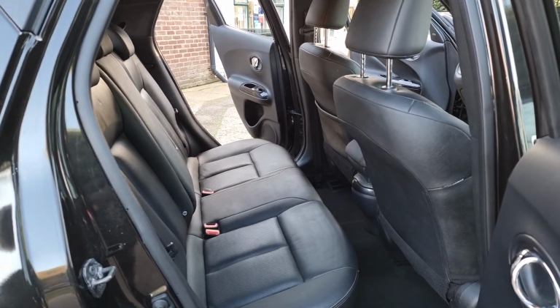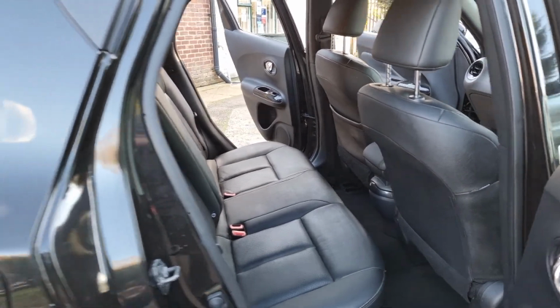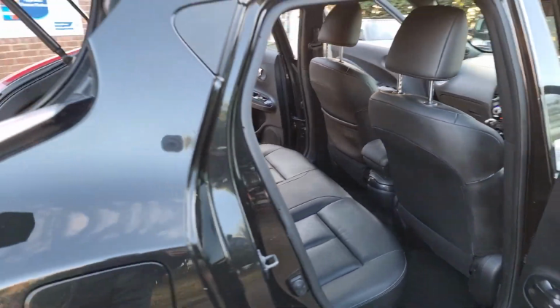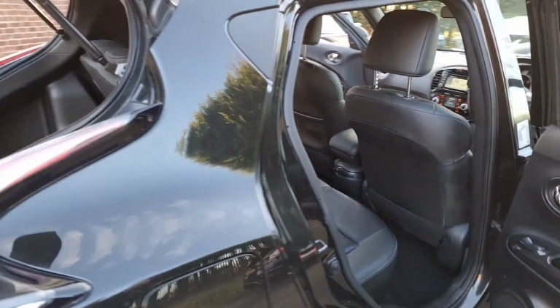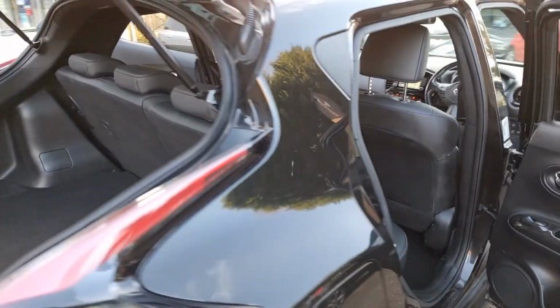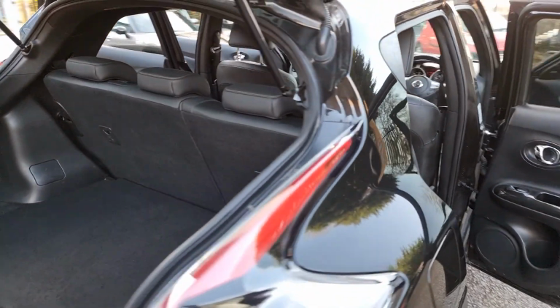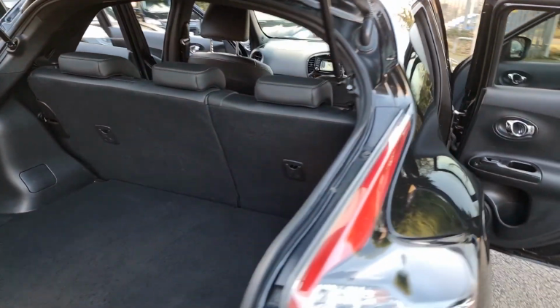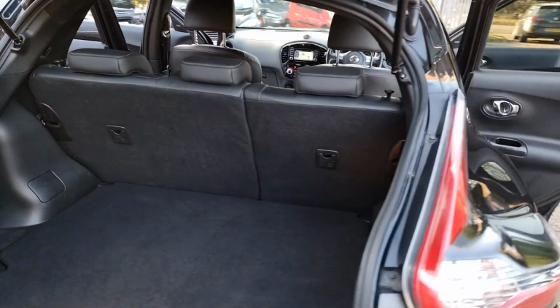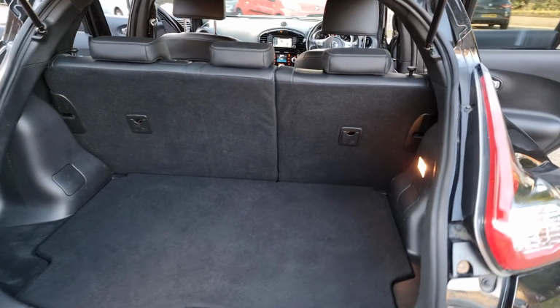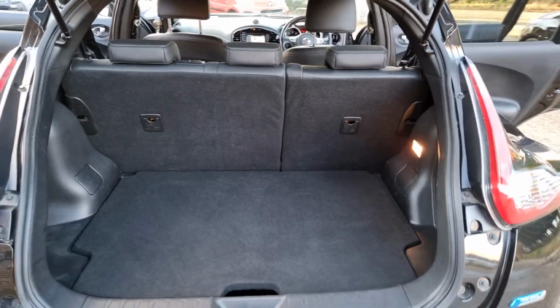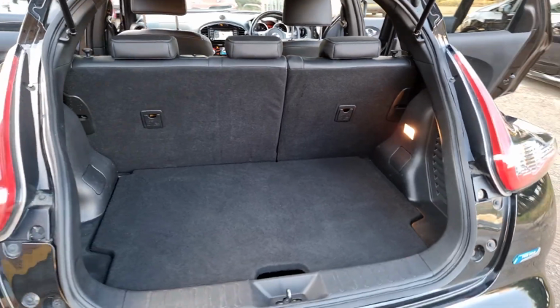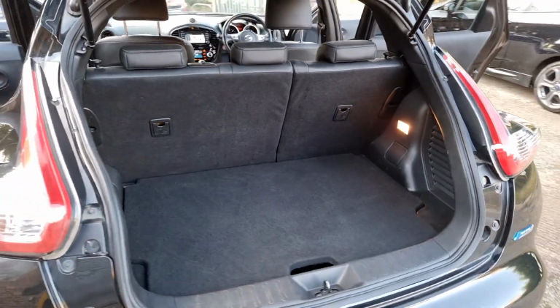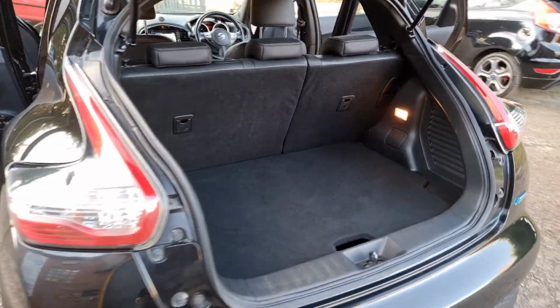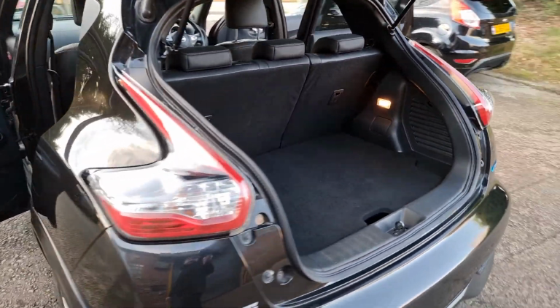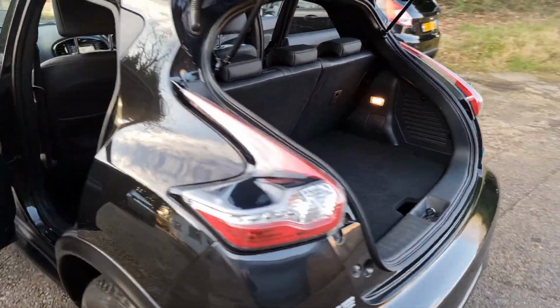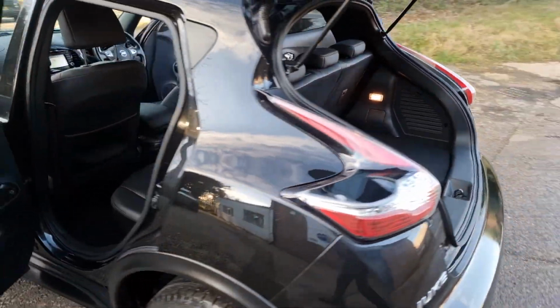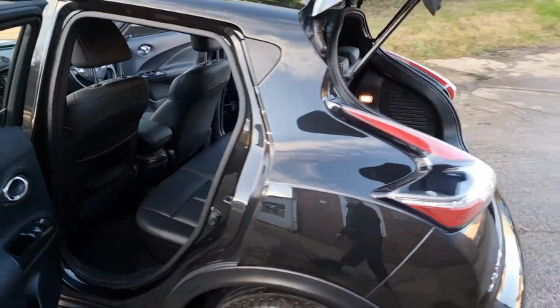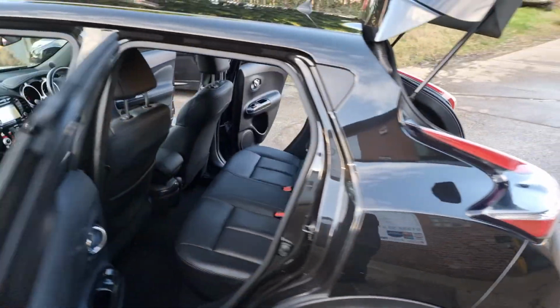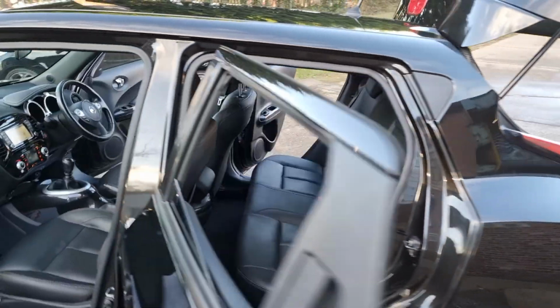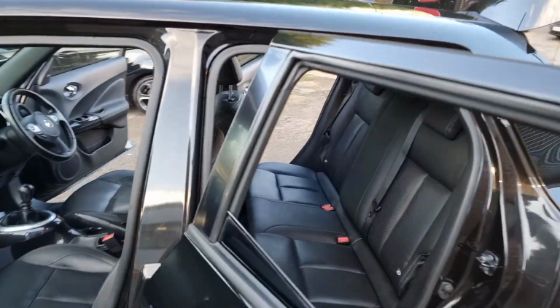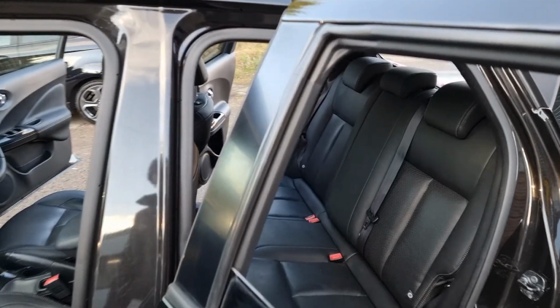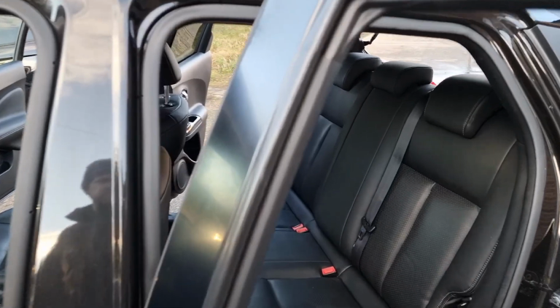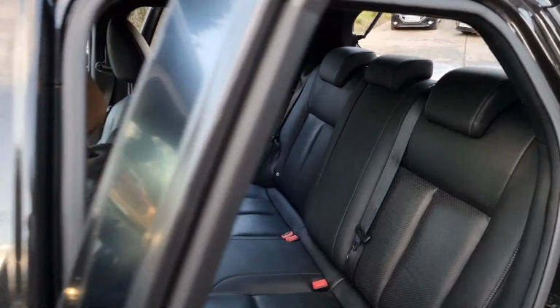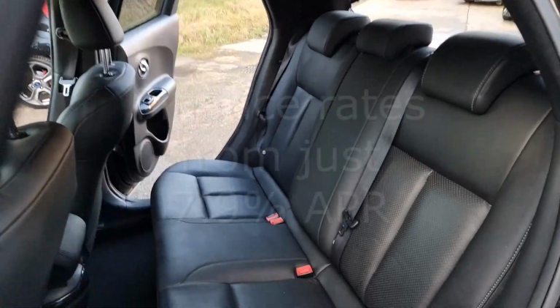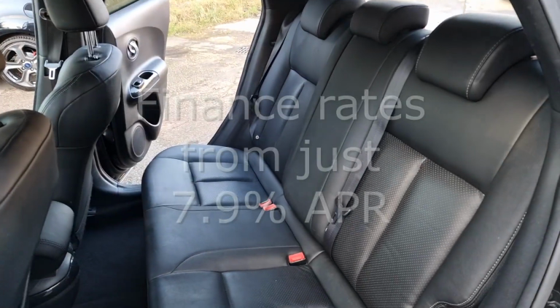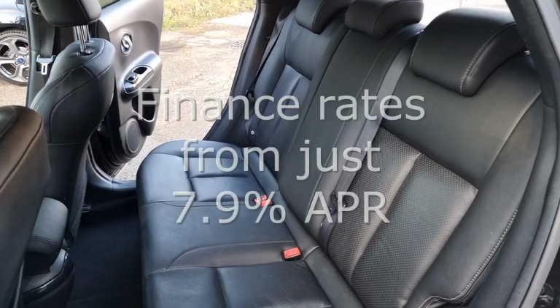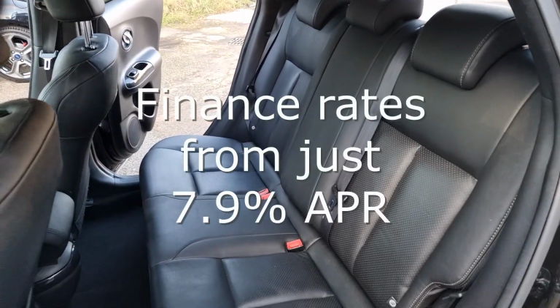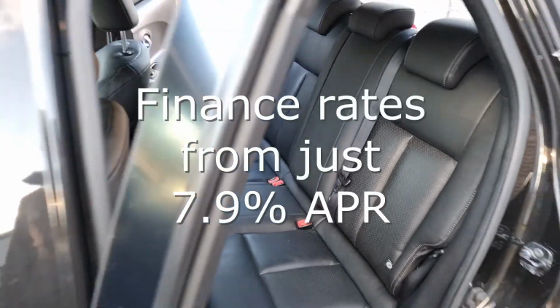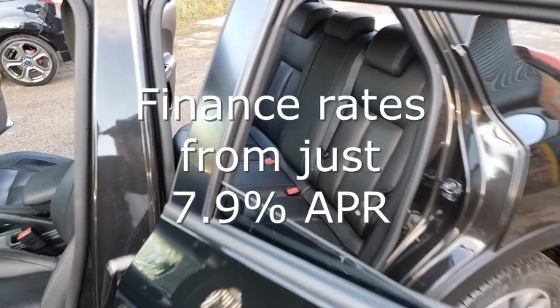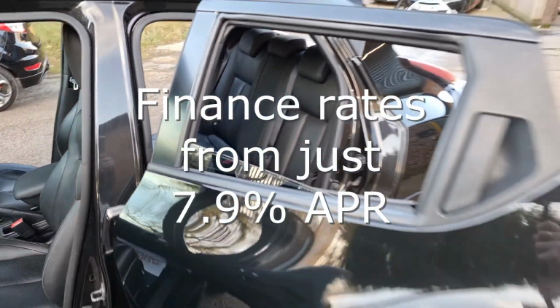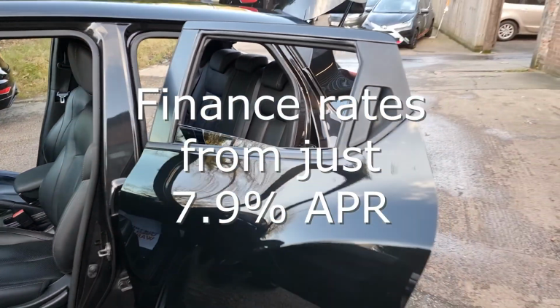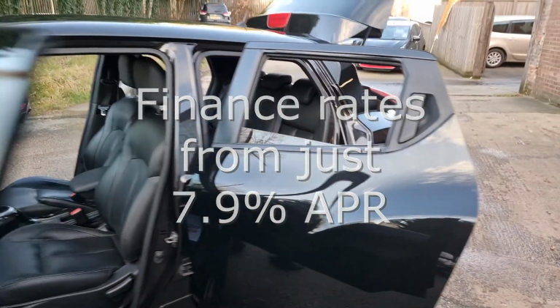We have also partnered with Close Brothers Motor Finance and Evolution Funding. We make financing your car quick and simple and offer very competitive interest rates. We also welcome Zuto and Car Finance 24x7 customers.